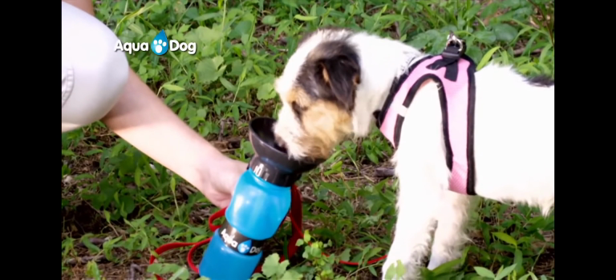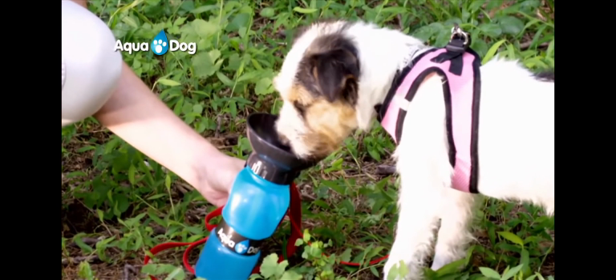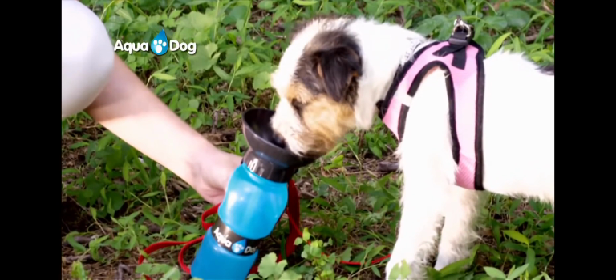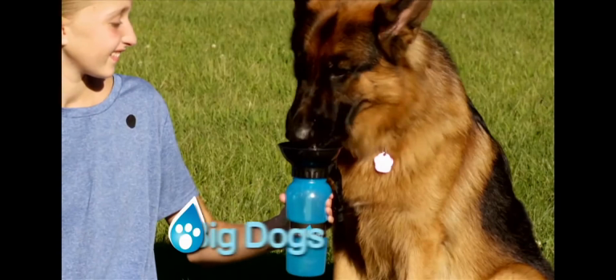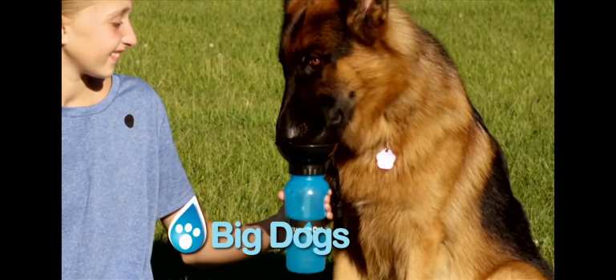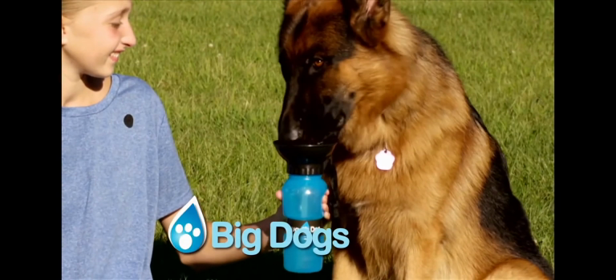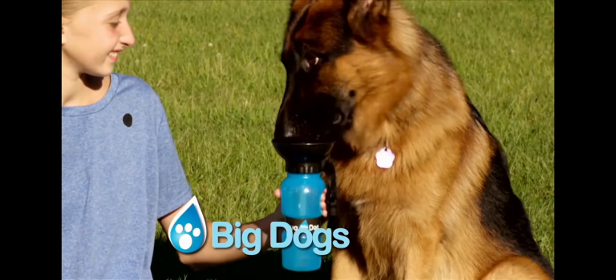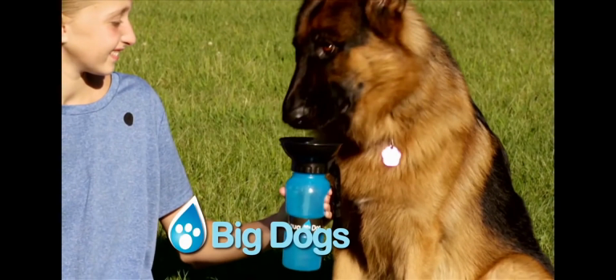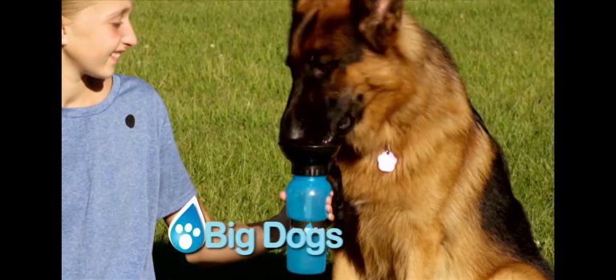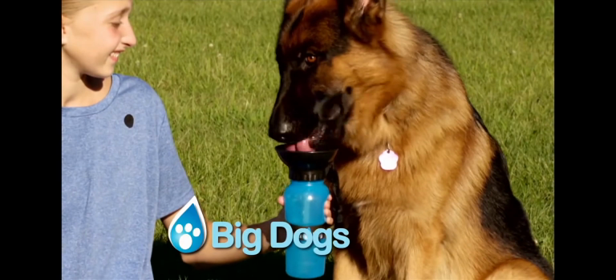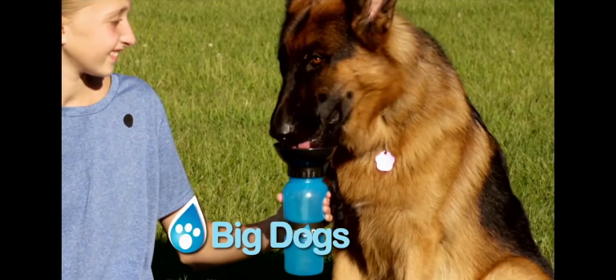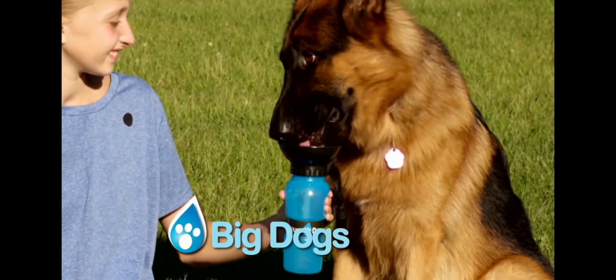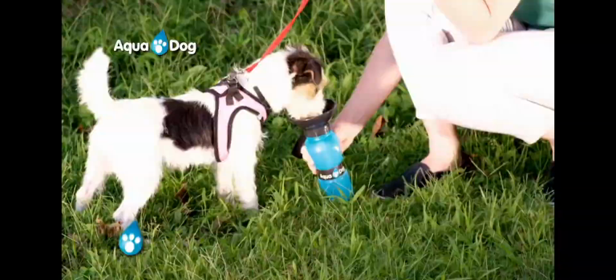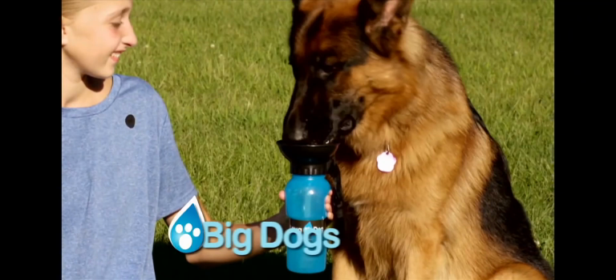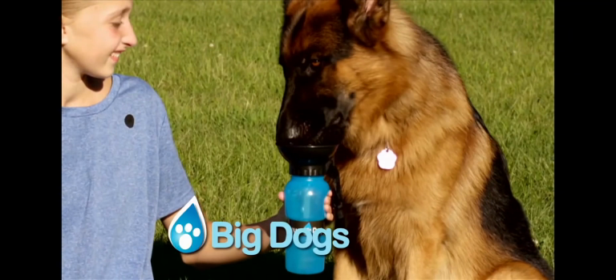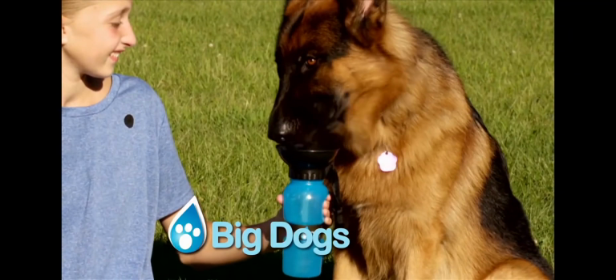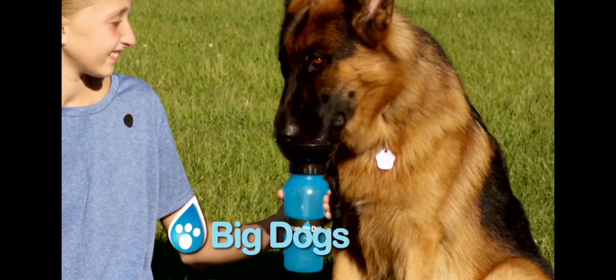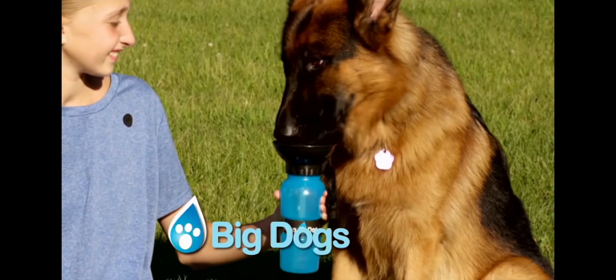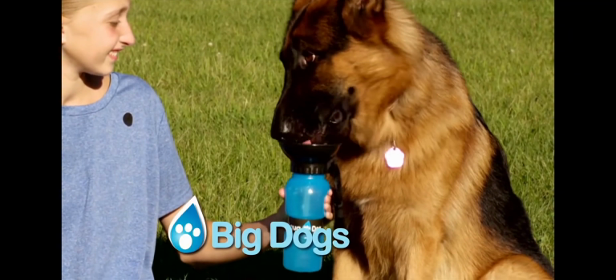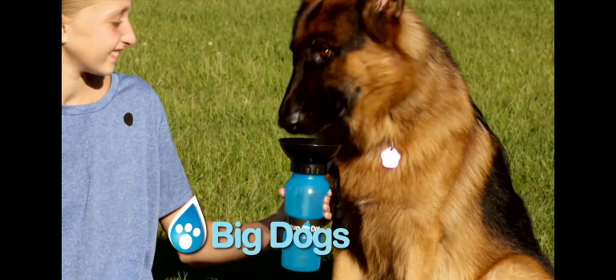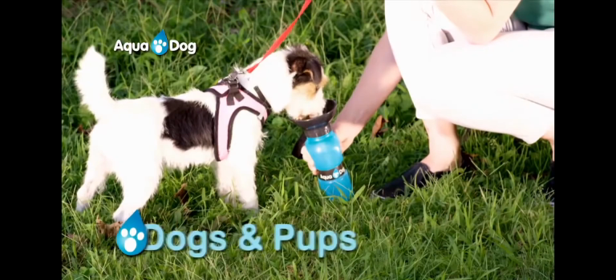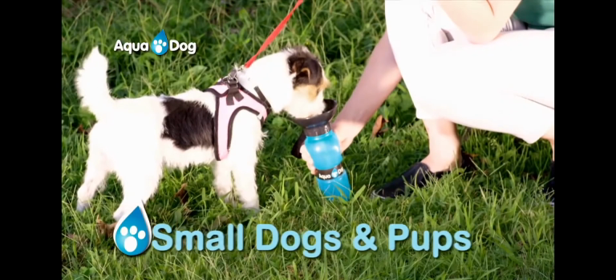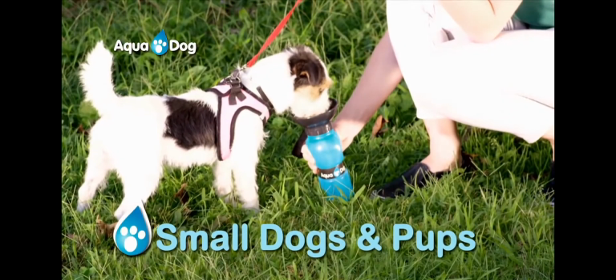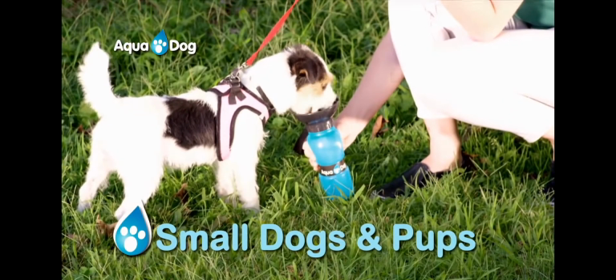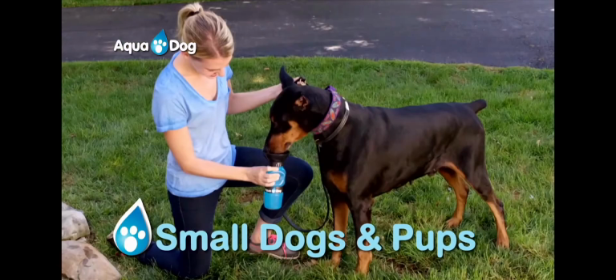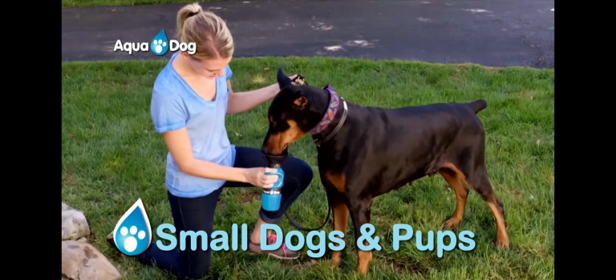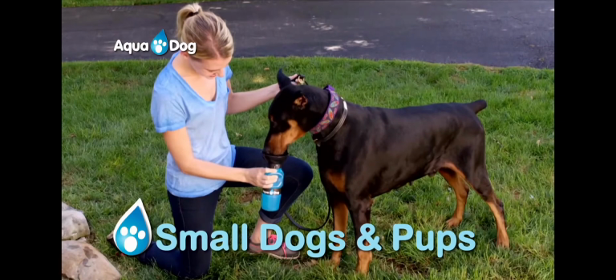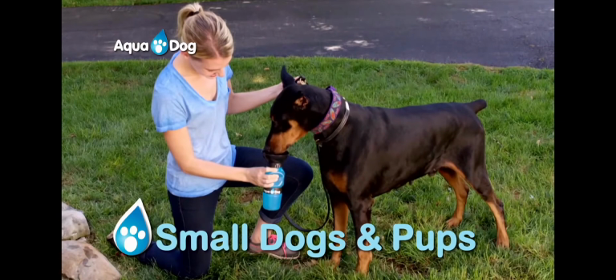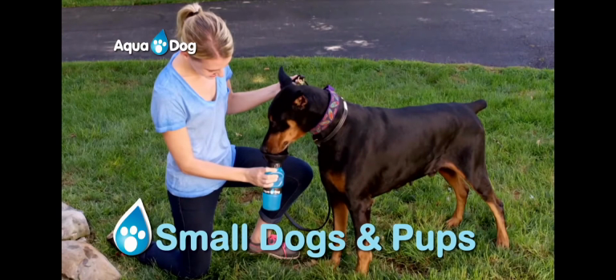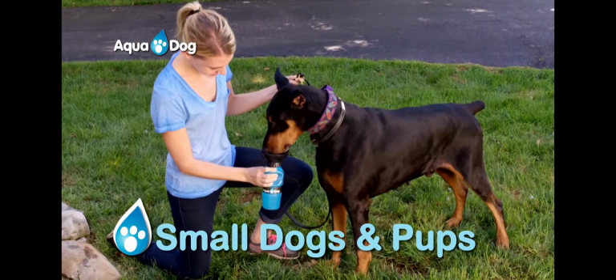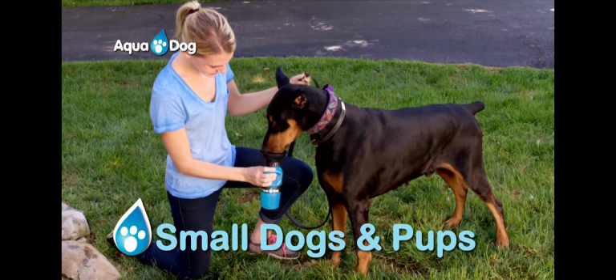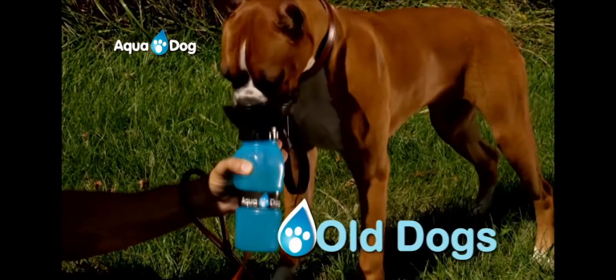Aquadog is great for big dogs, amazing for big dogs, amazing for small dogs, perfect for puppies, and a must for dogs of all sizes.